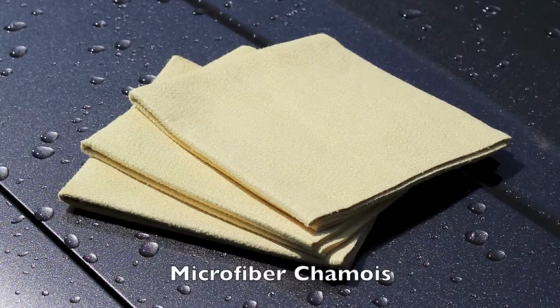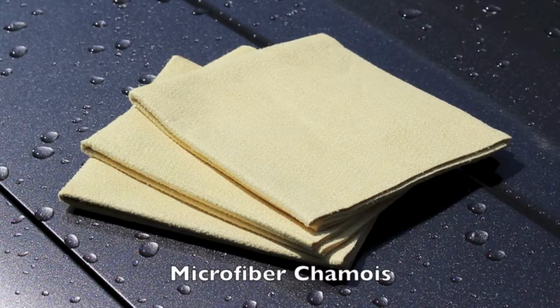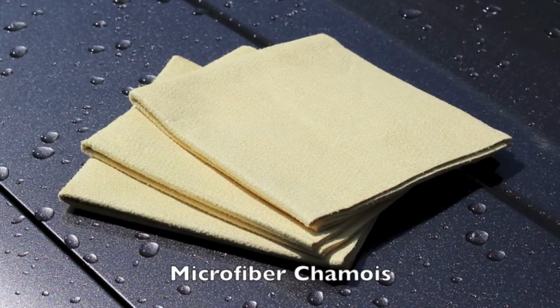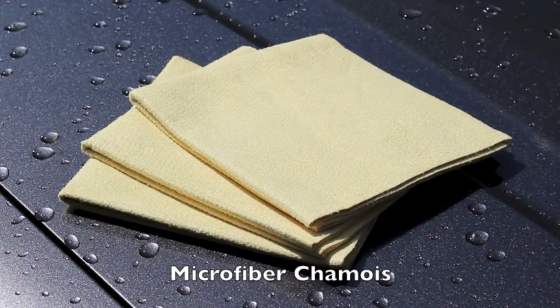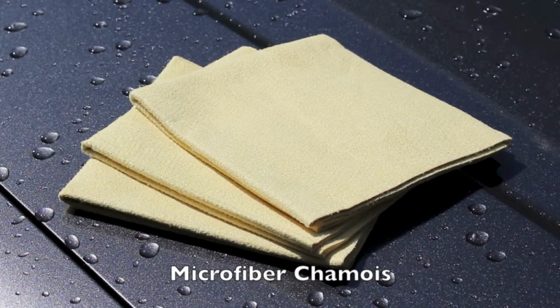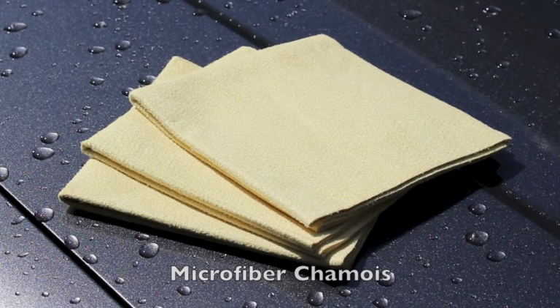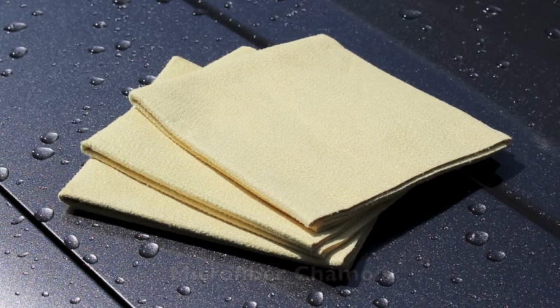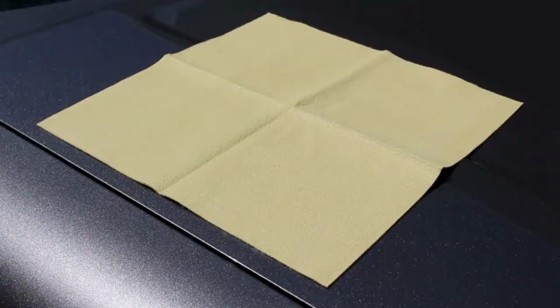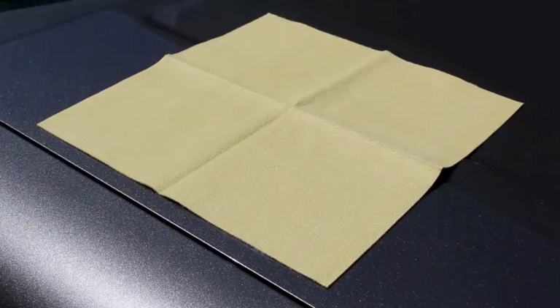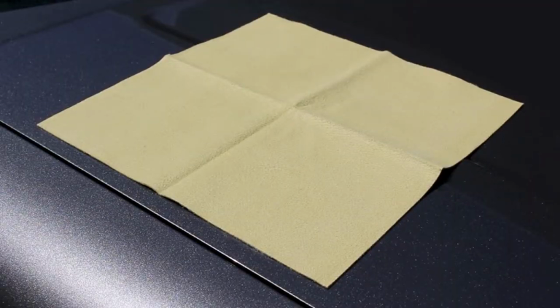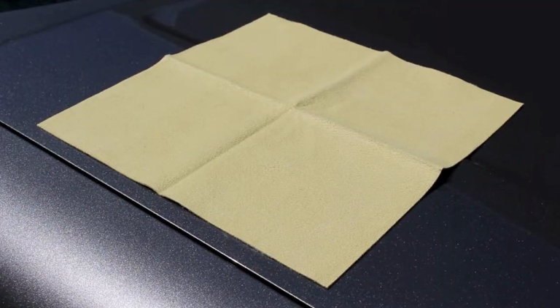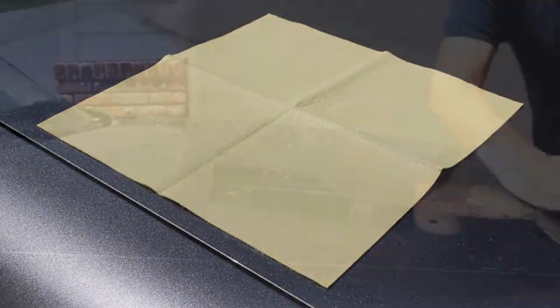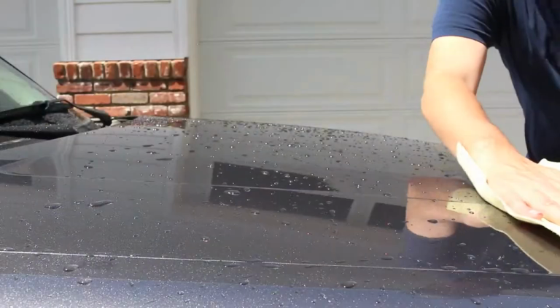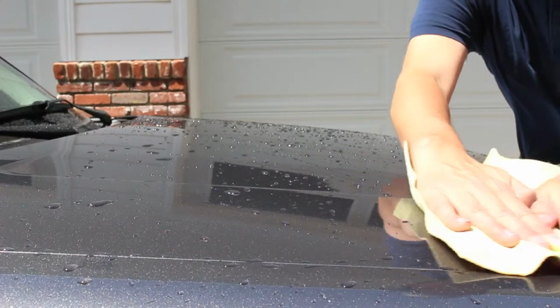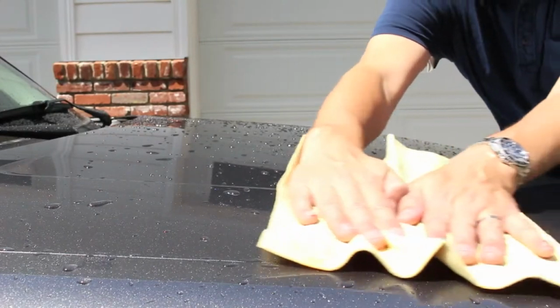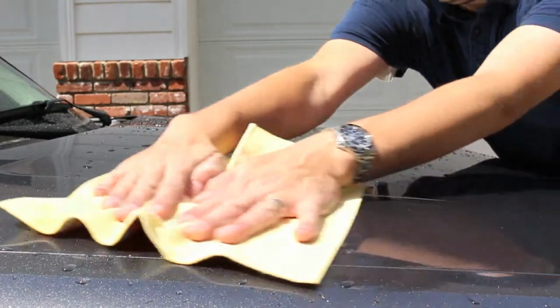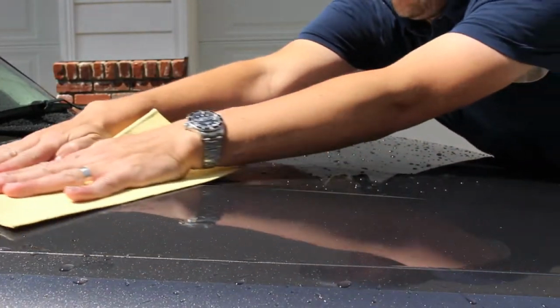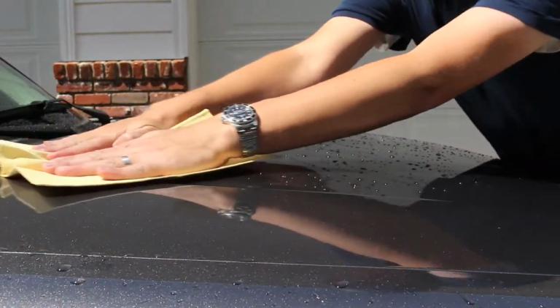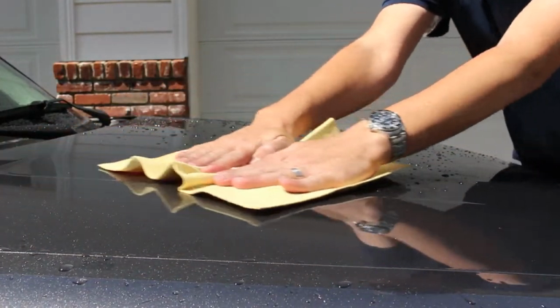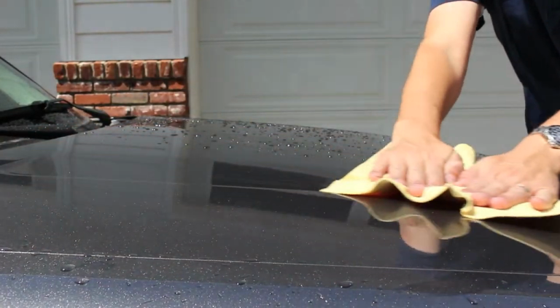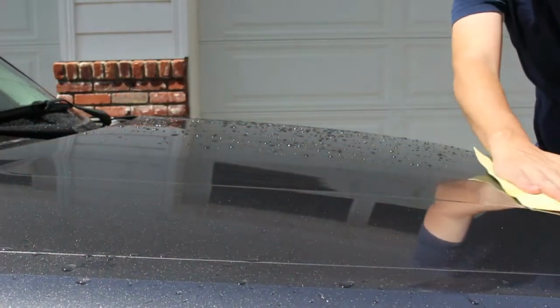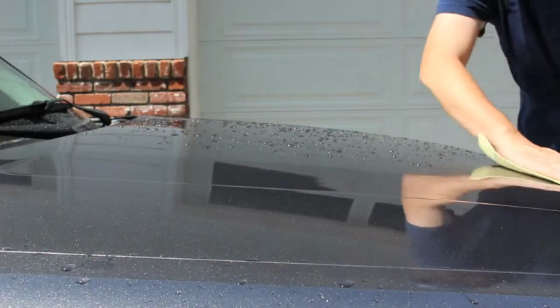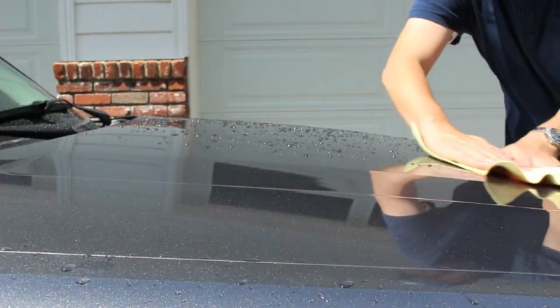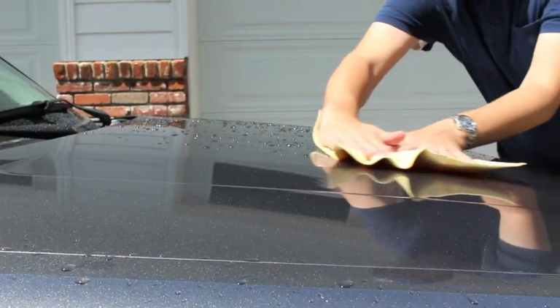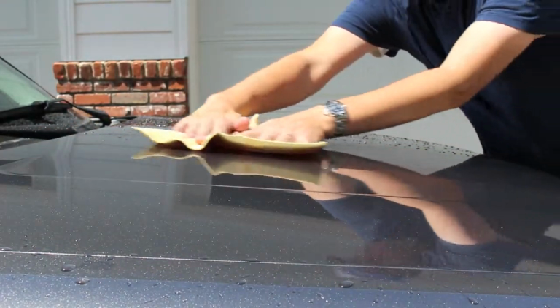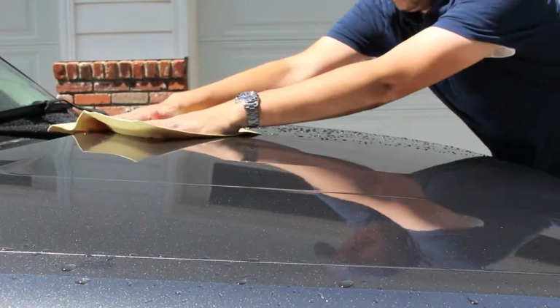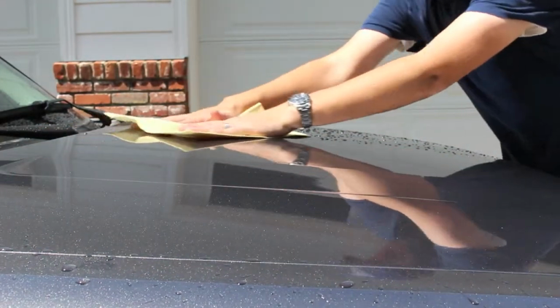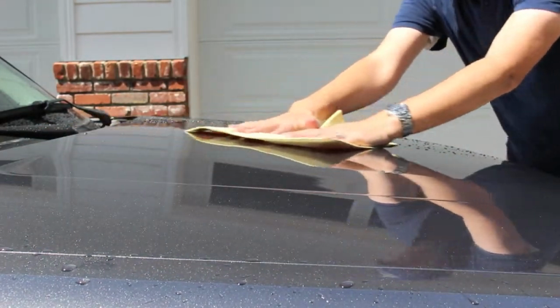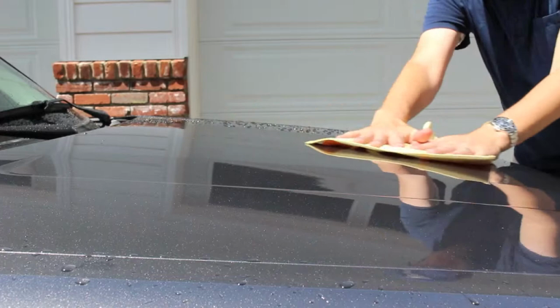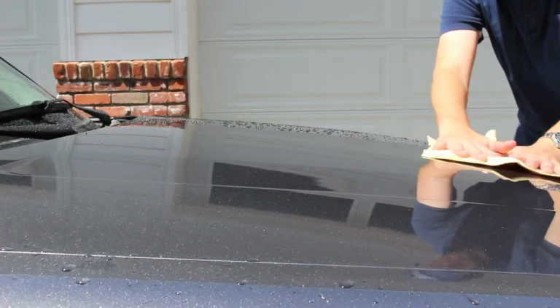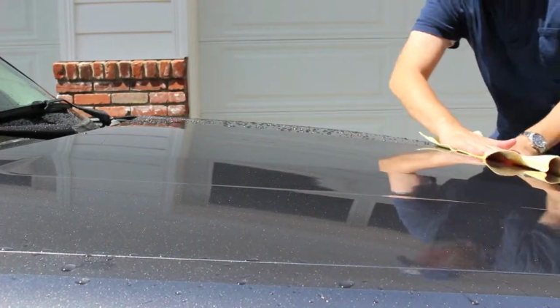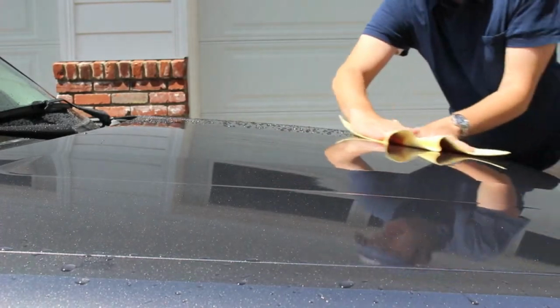The Micro Chamois combines the drying performance of a traditional leather chamois with the easy use and care of a microfiber drying towel. The Micro Chamois is a highly absorbent 12 inch by 12 inch microfiber towel.